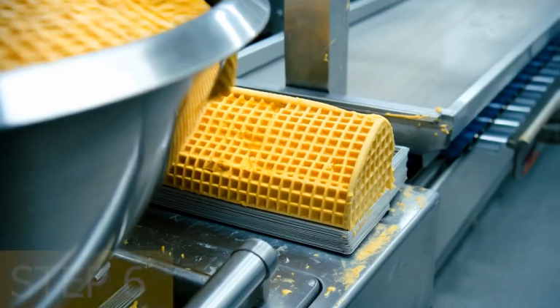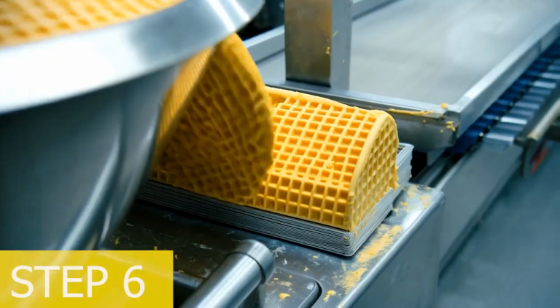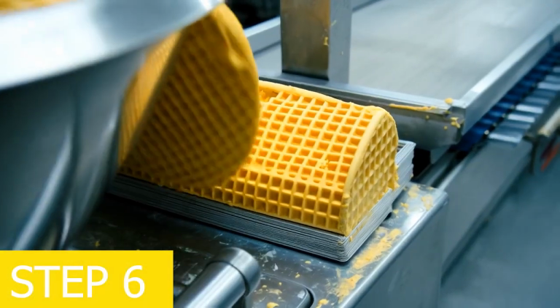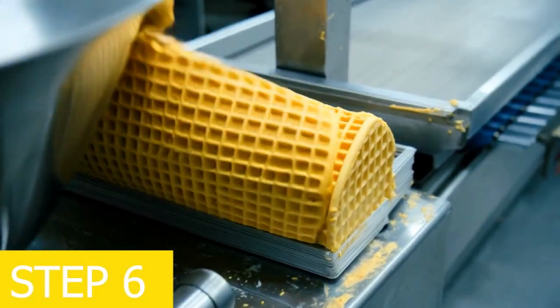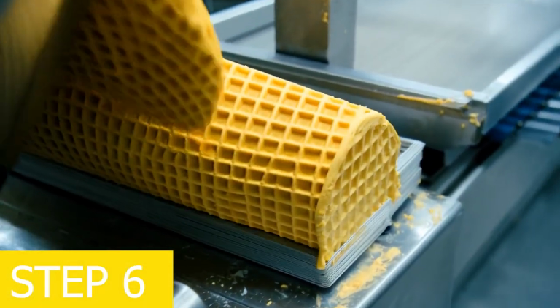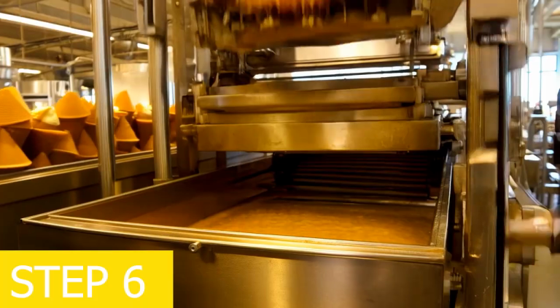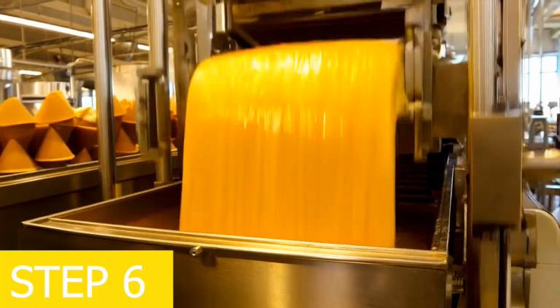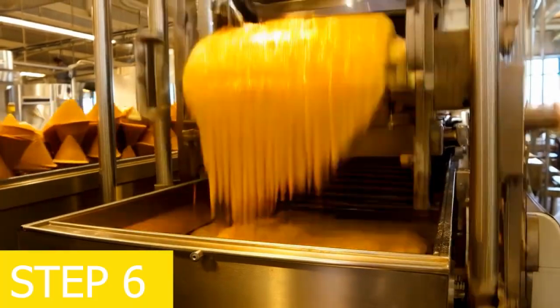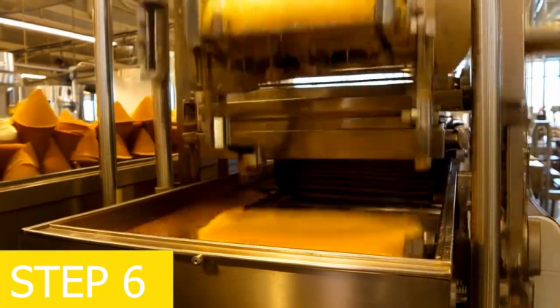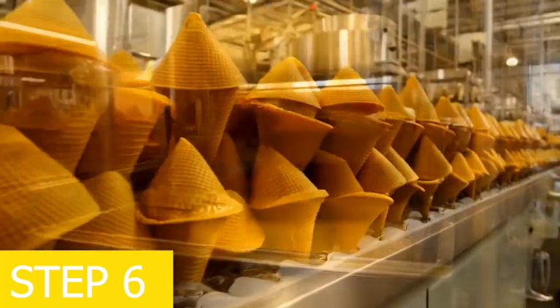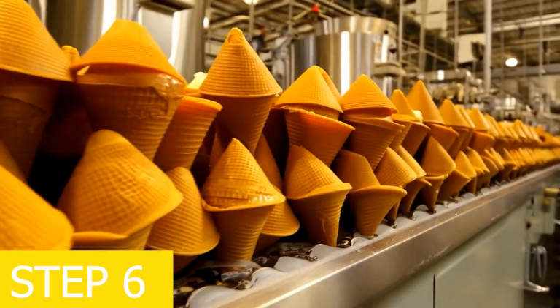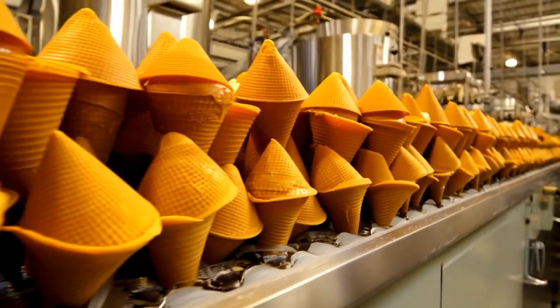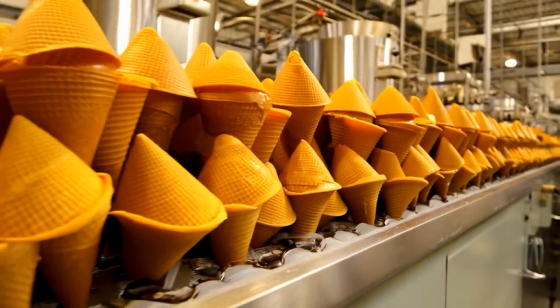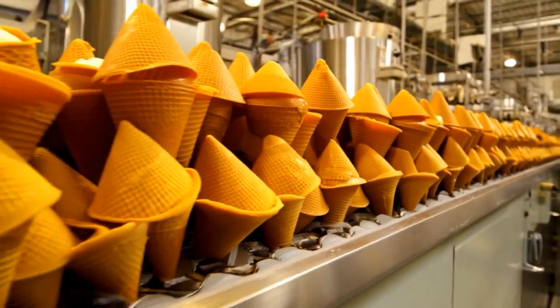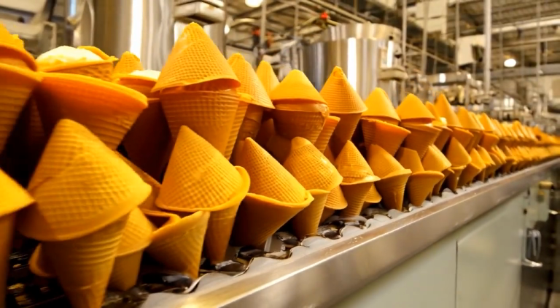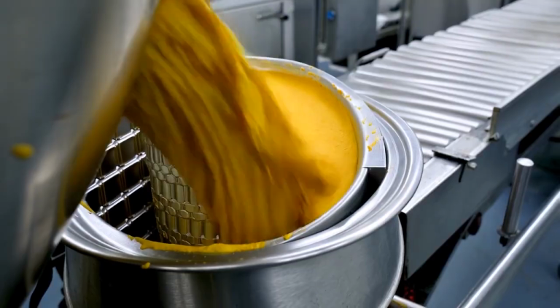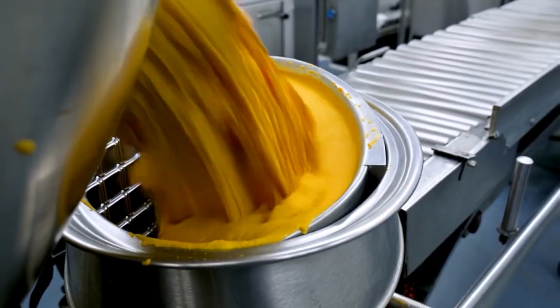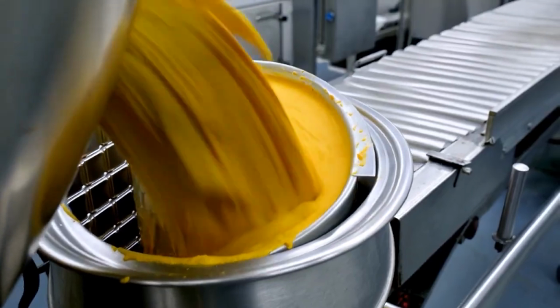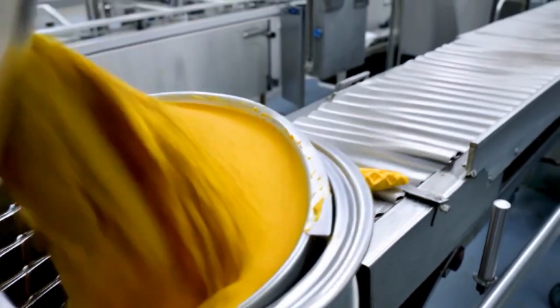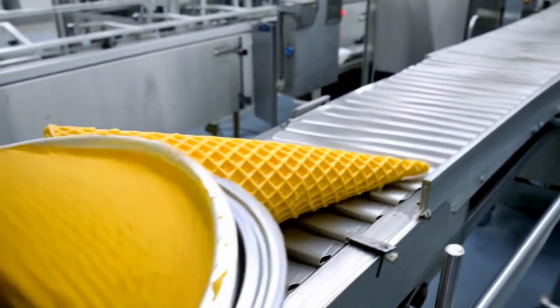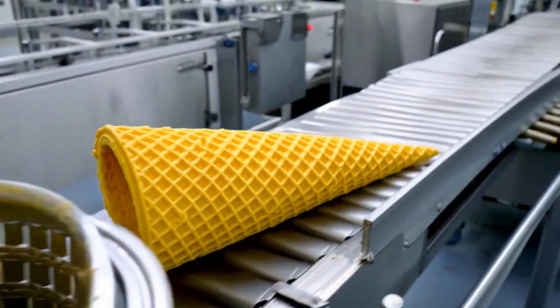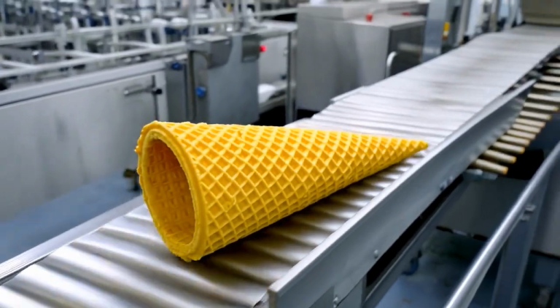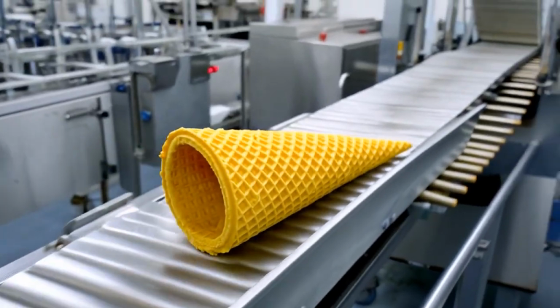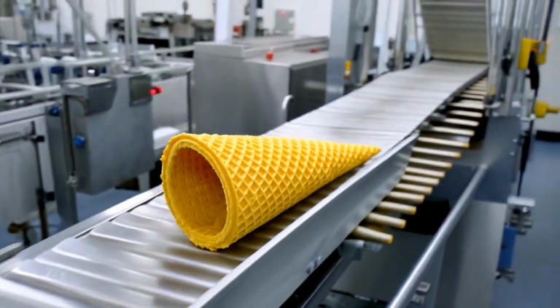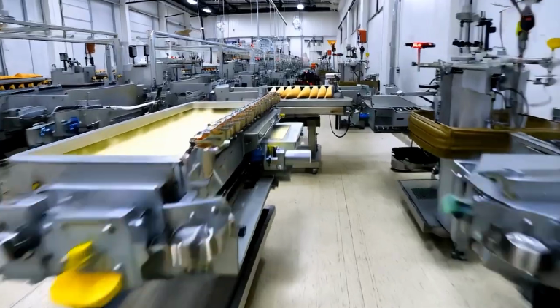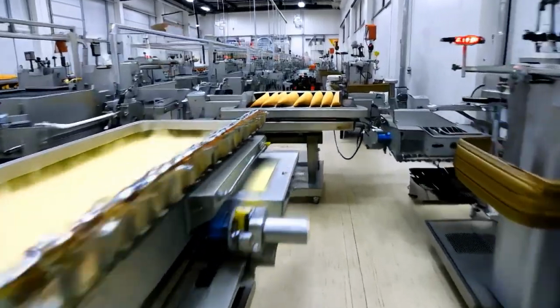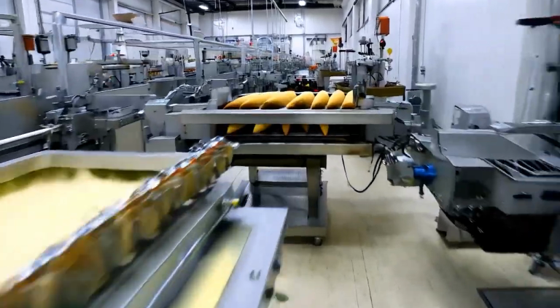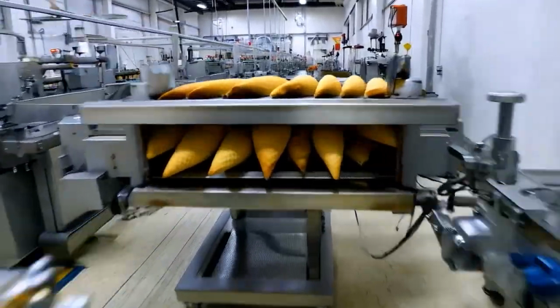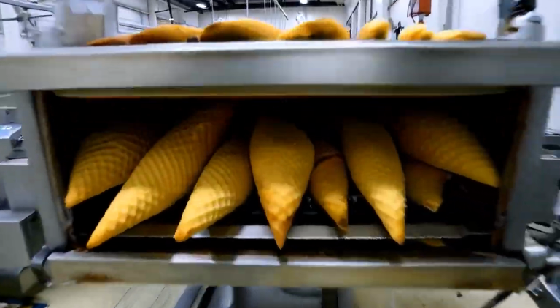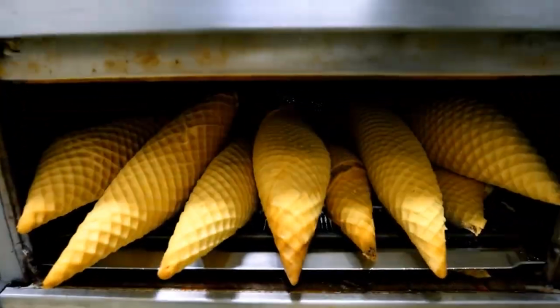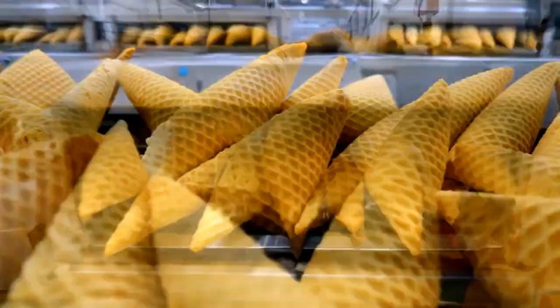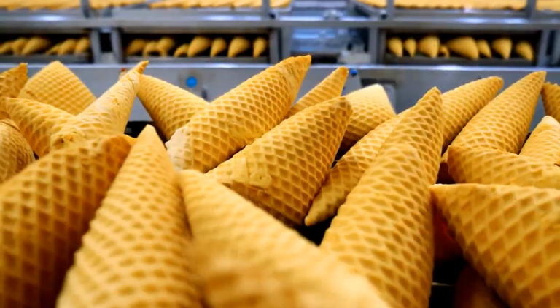Step 6: producing the cone. At the ice cream cone manufacturing factory, the cone mixture is poured into molds in baking machines. The cones are baked golden brown, shaped into the classic cone form, and cooled down, ready to be filled with ice cream.